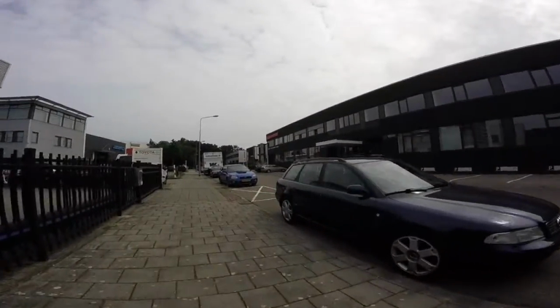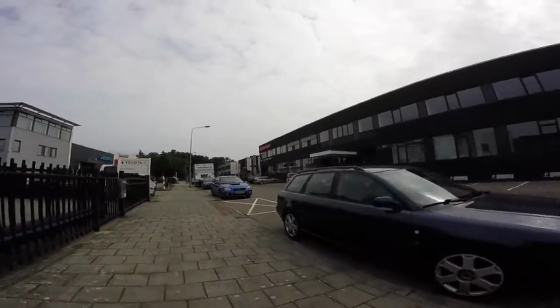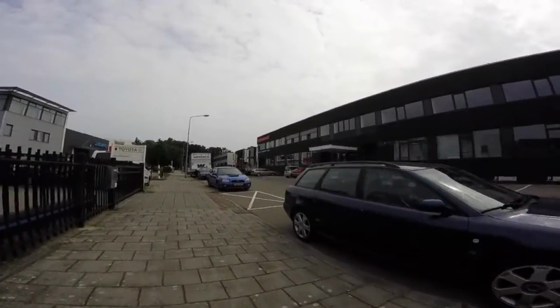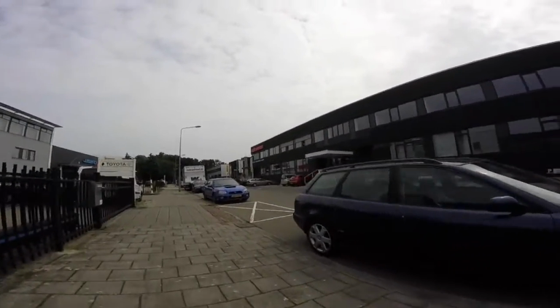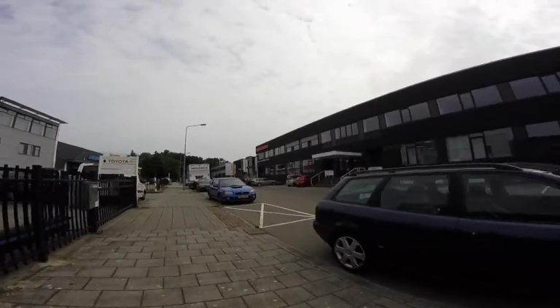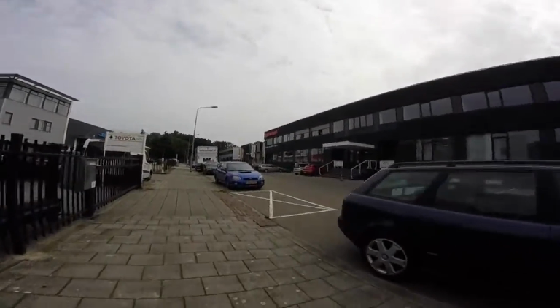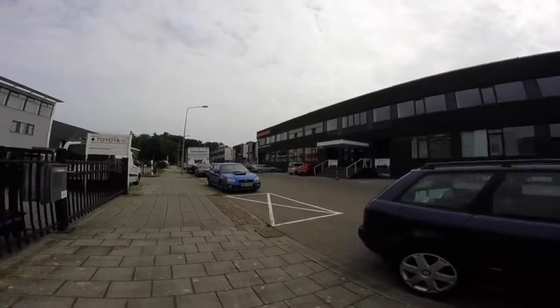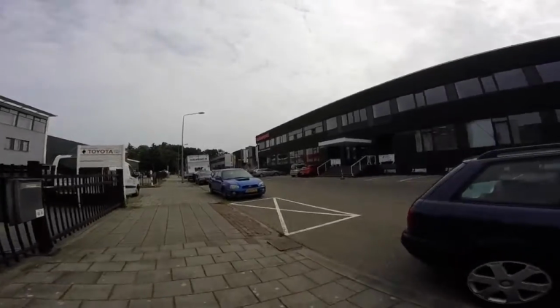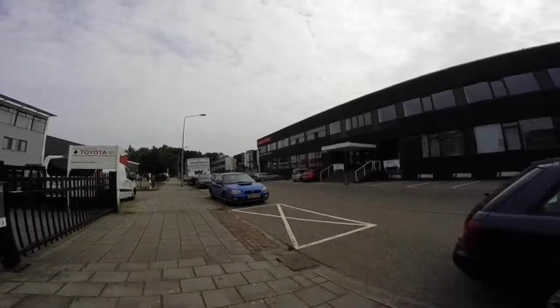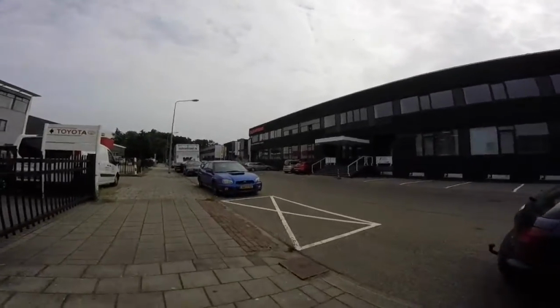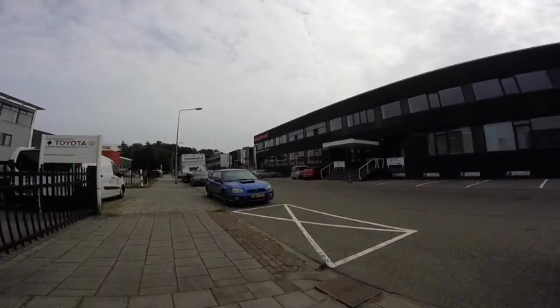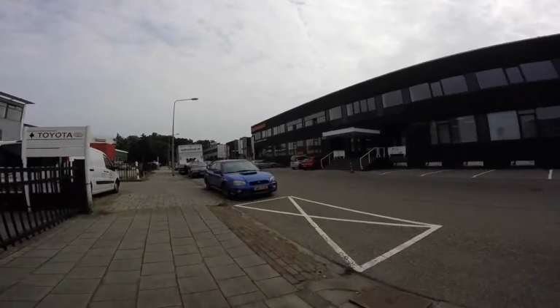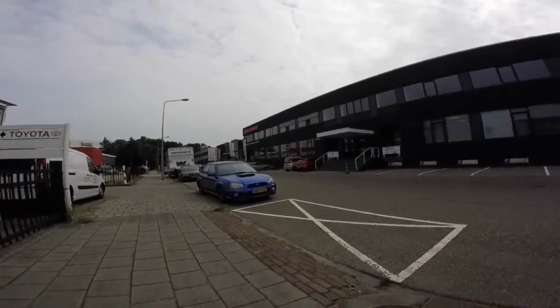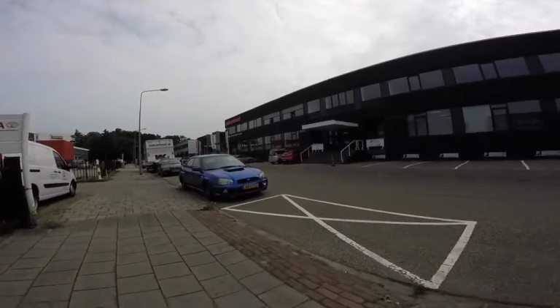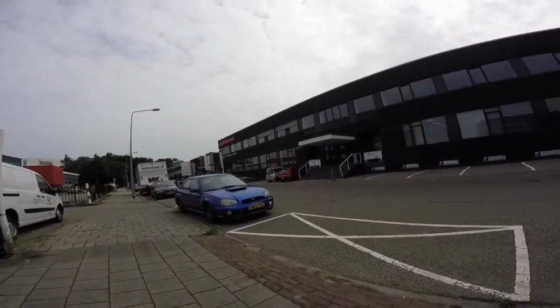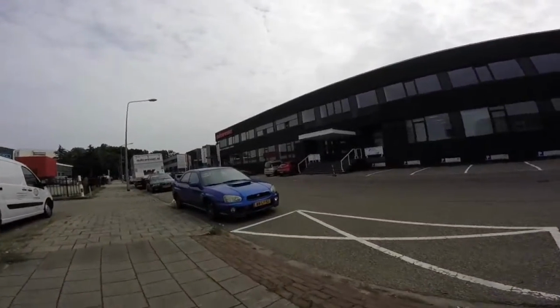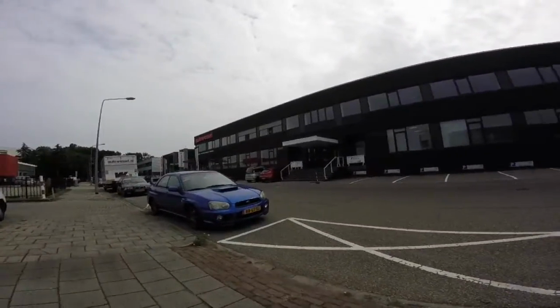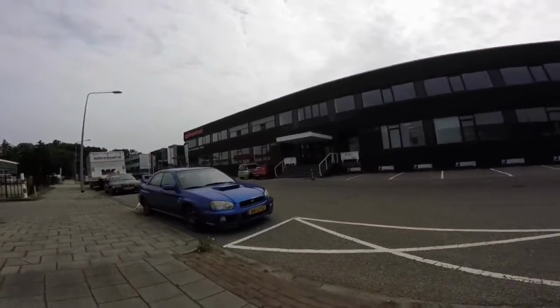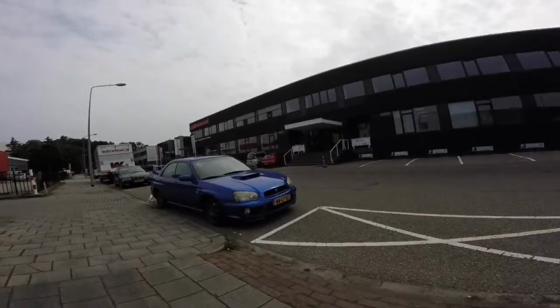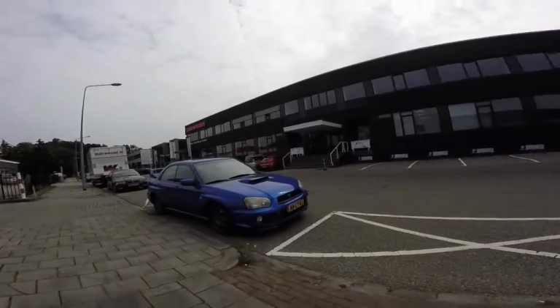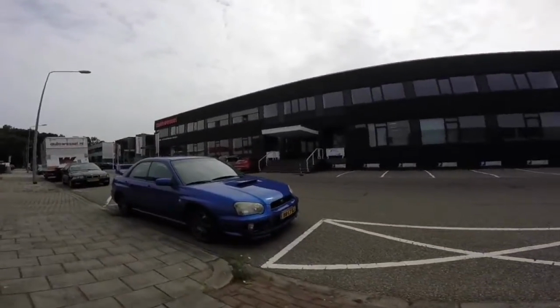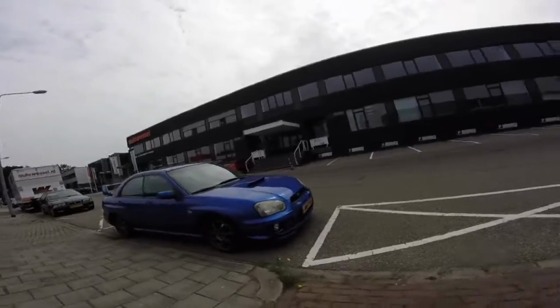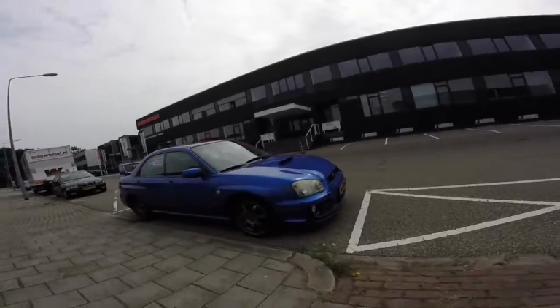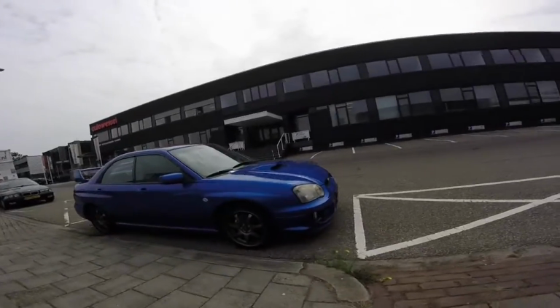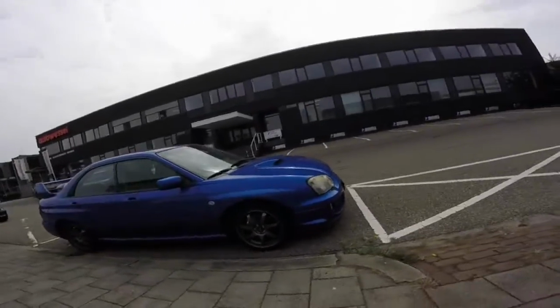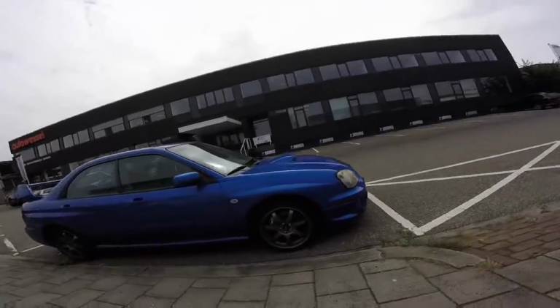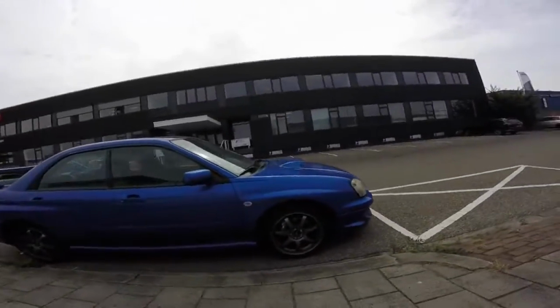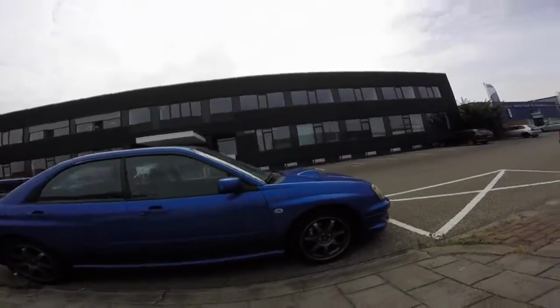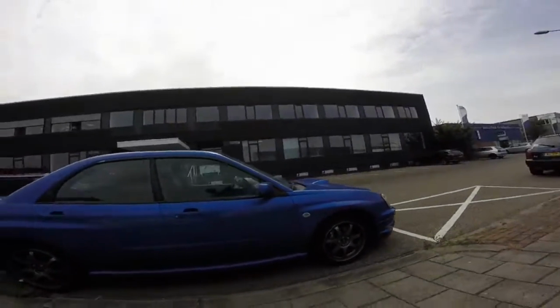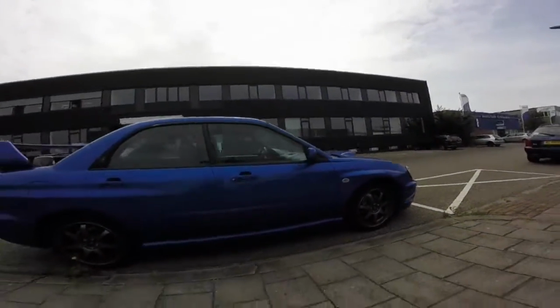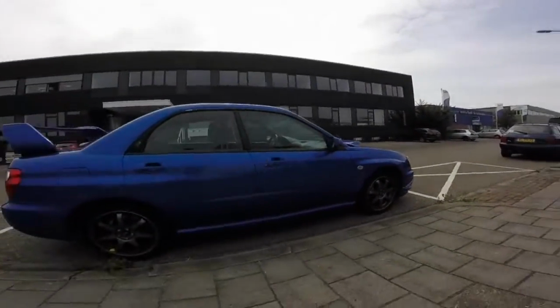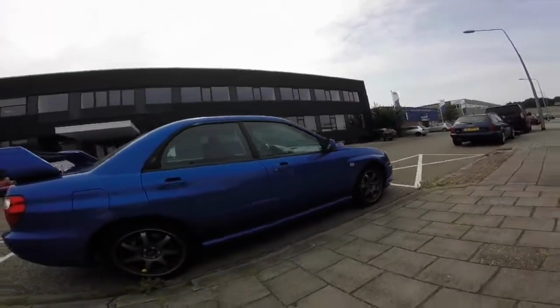As you can see, it's a STI WRX. It's the version after the bug eye. That is a really nice example.